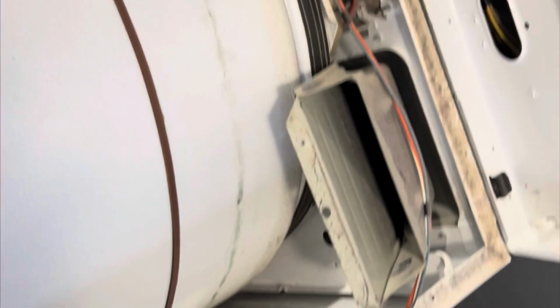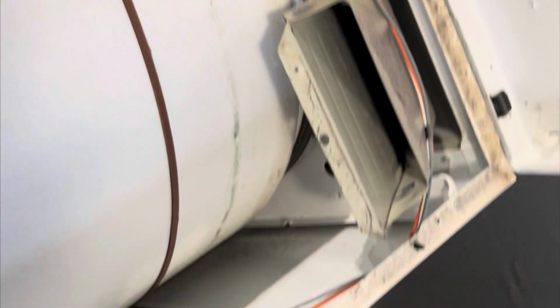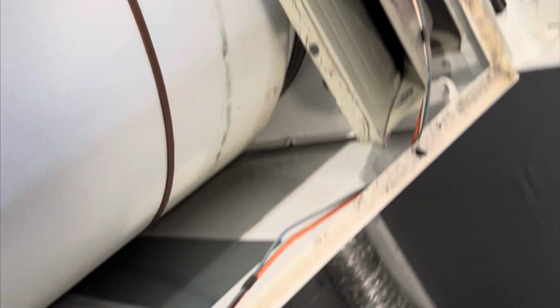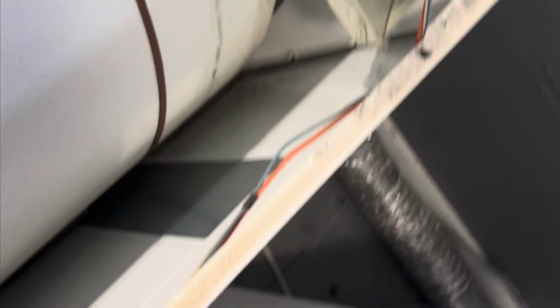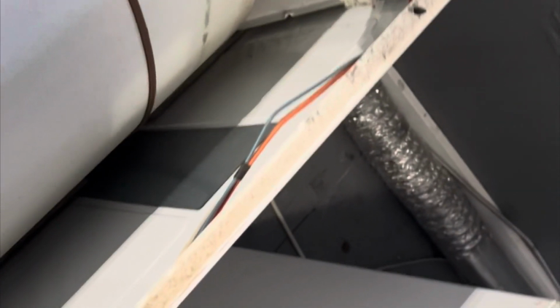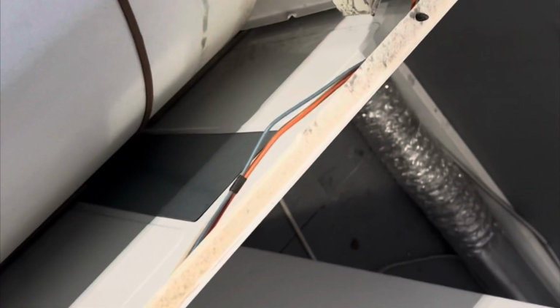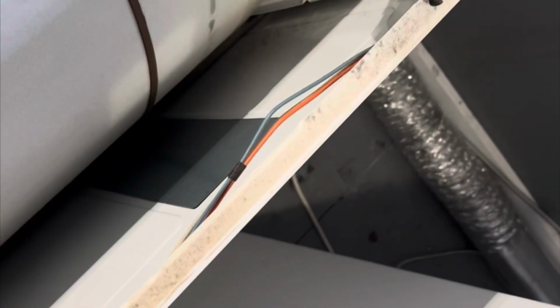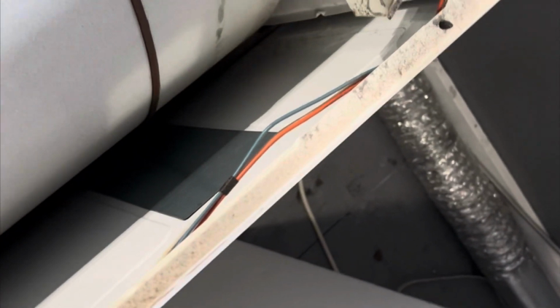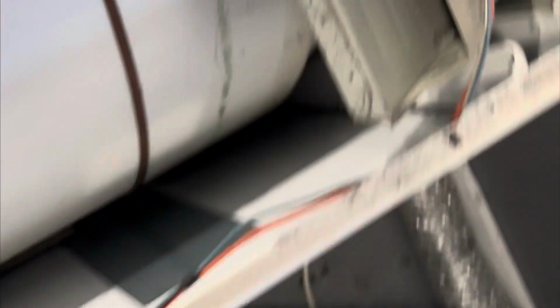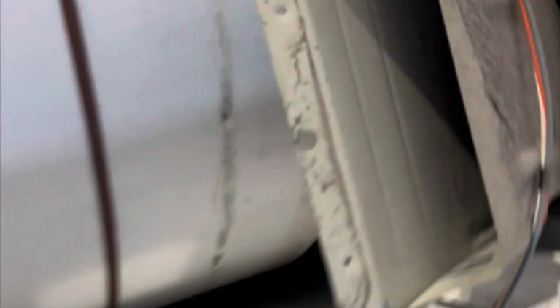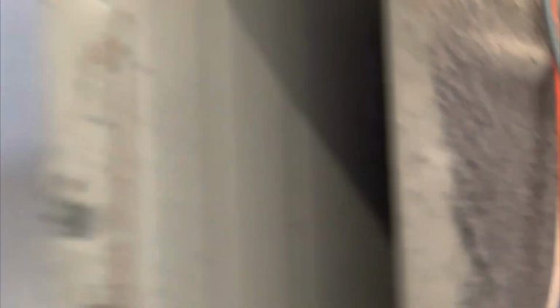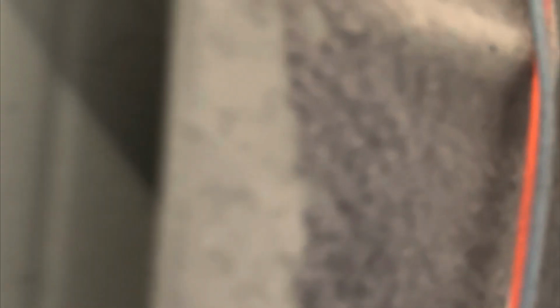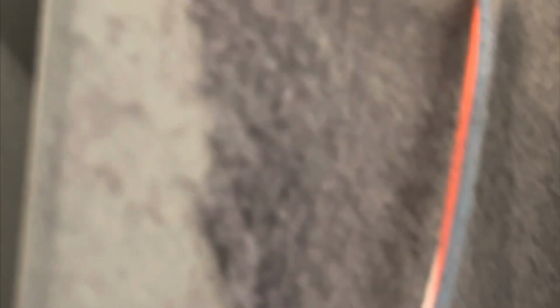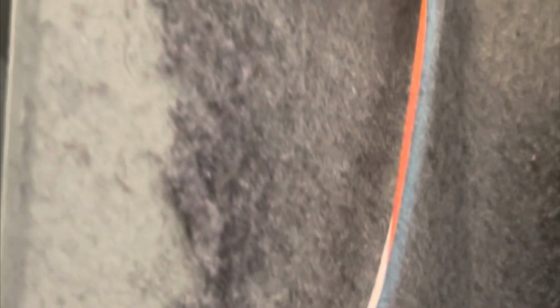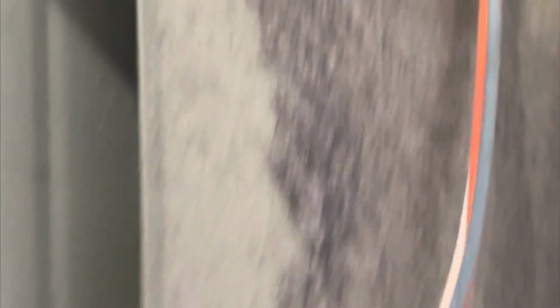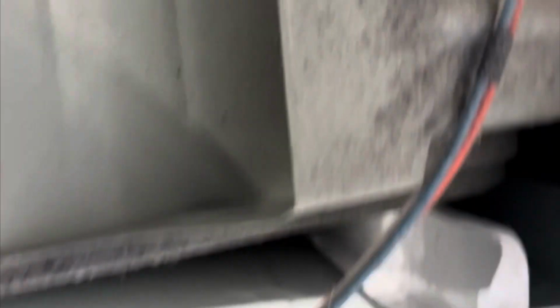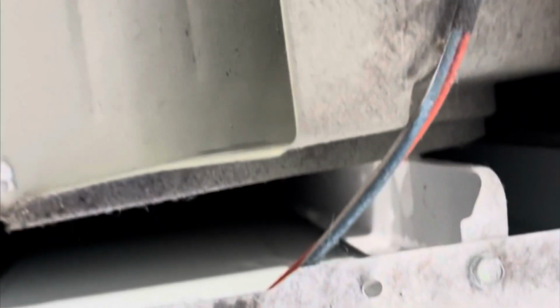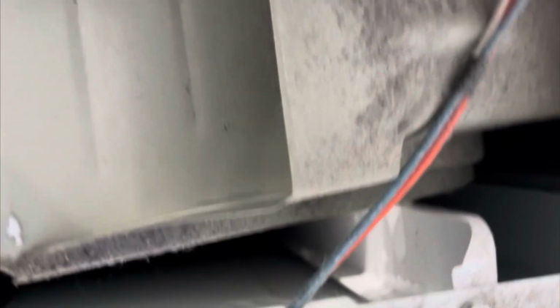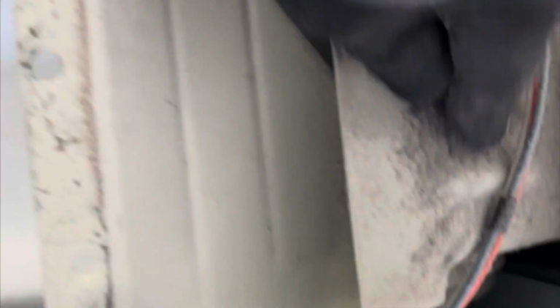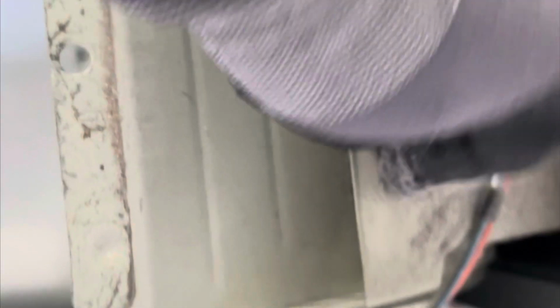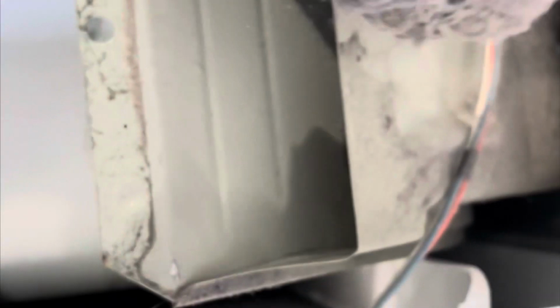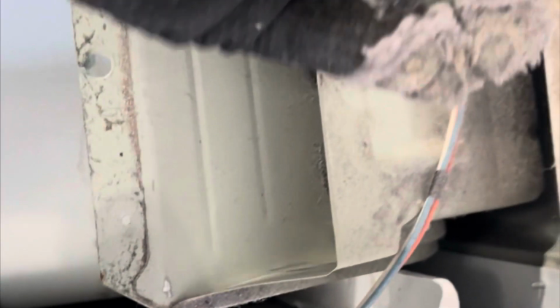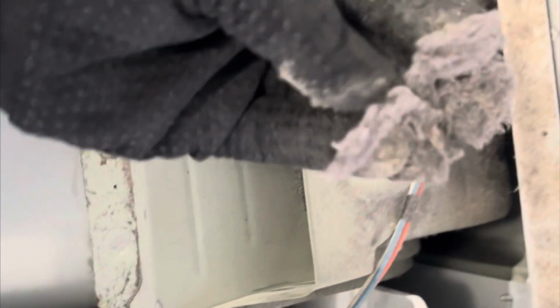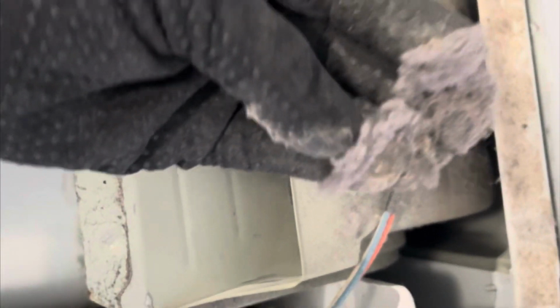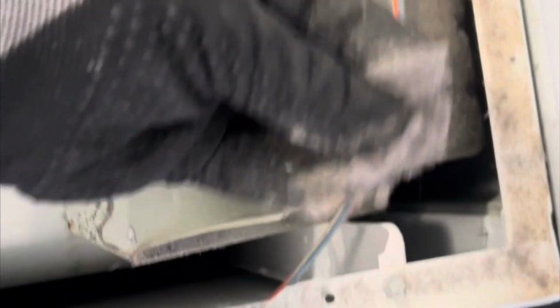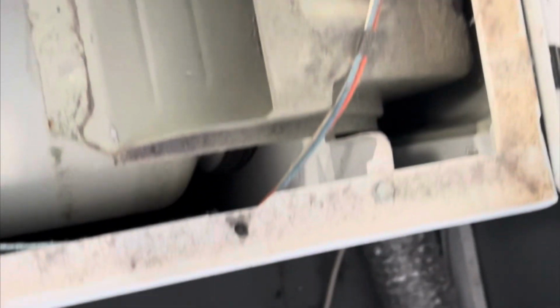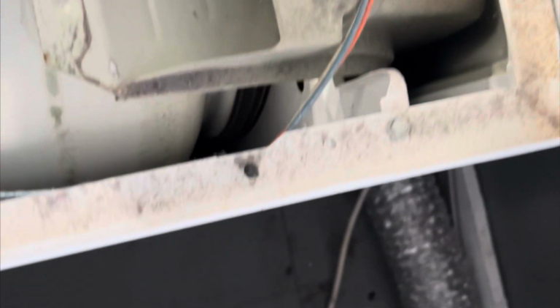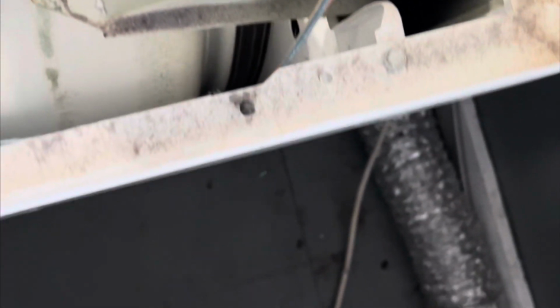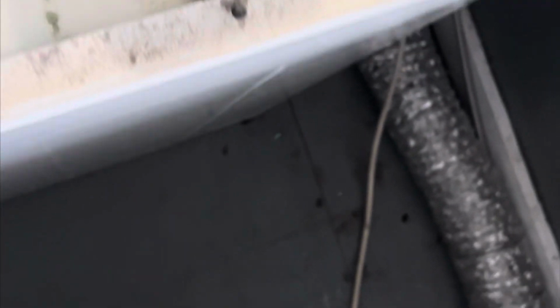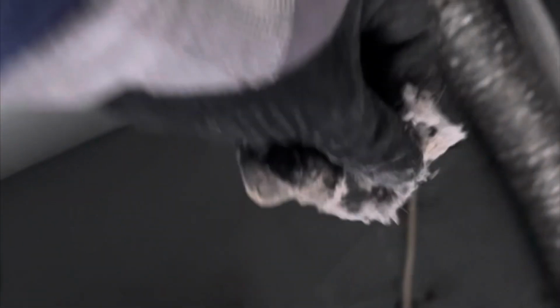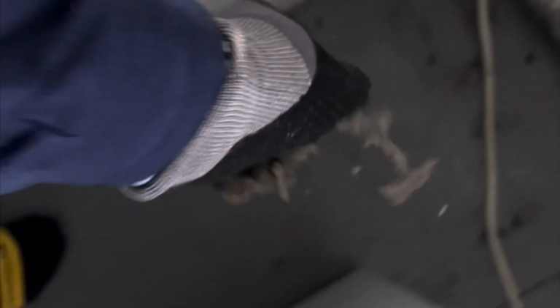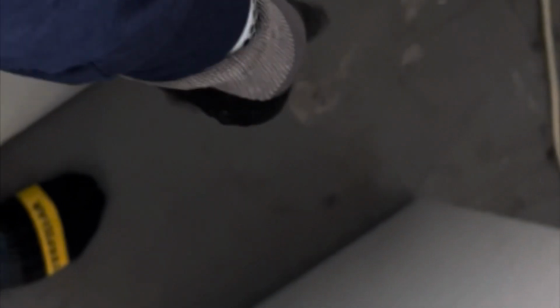I turn on the dryer to assess its performance and condition. The Kenmore dryer works, but I note that there is a slight squeak.